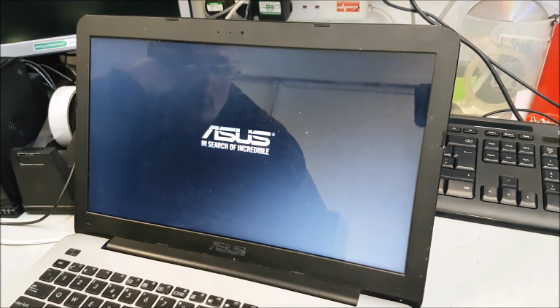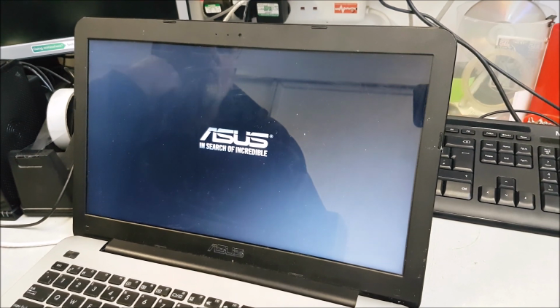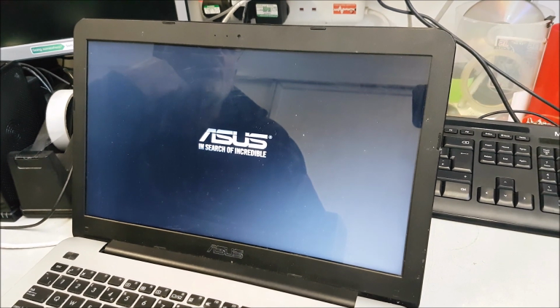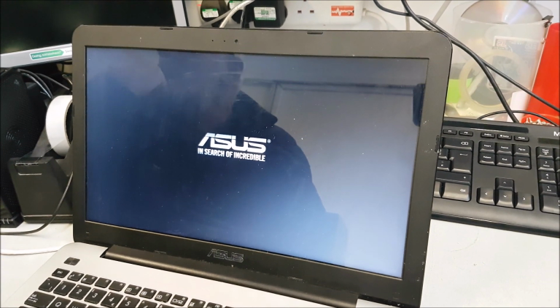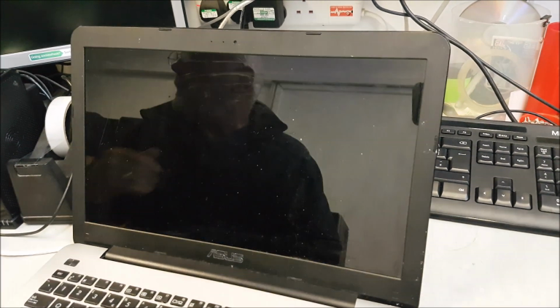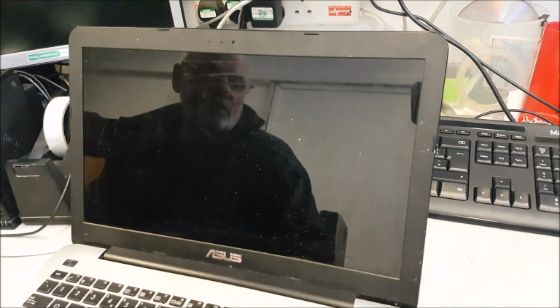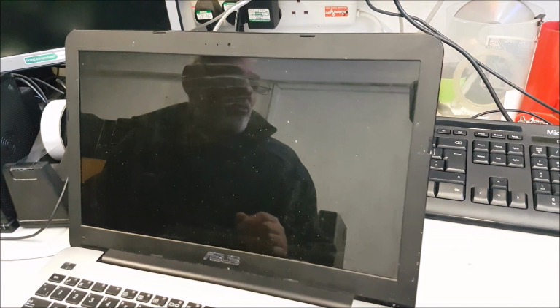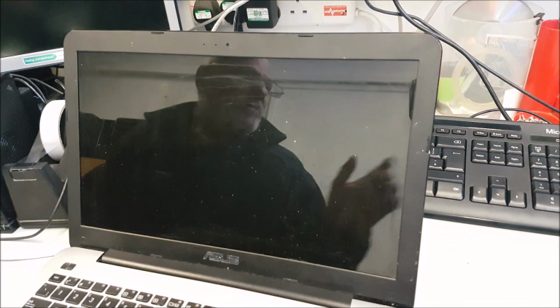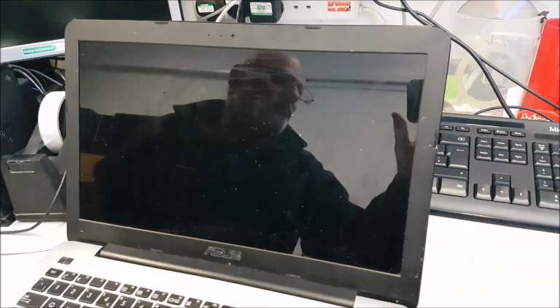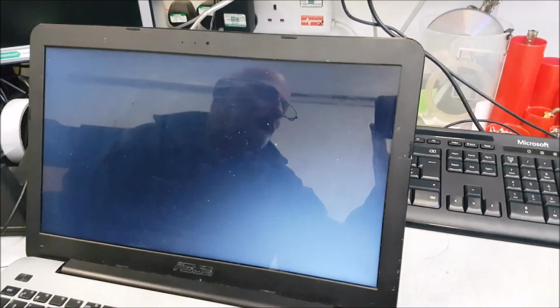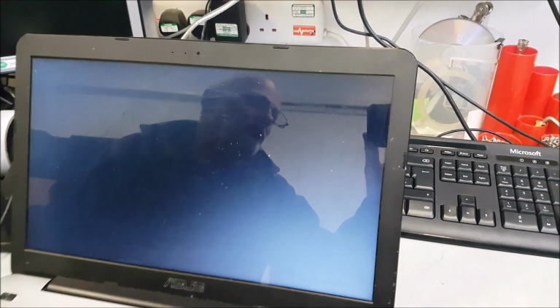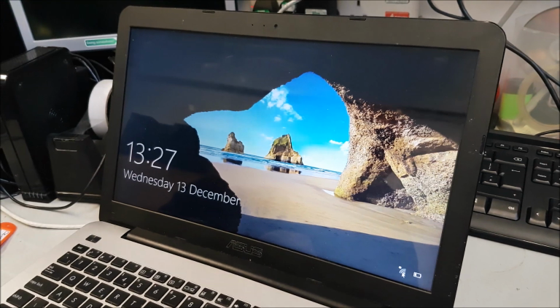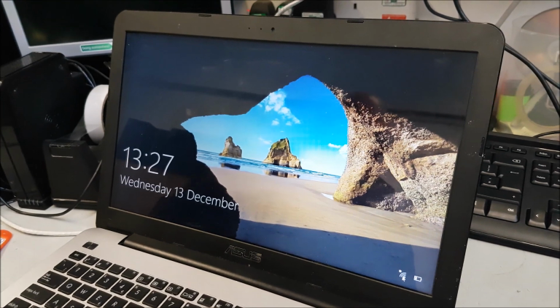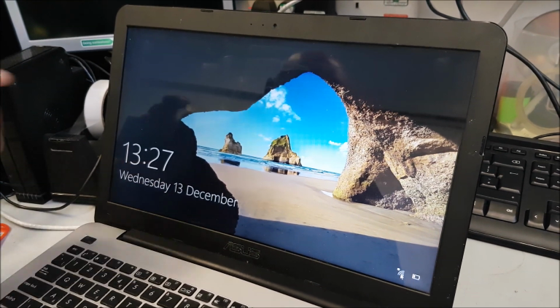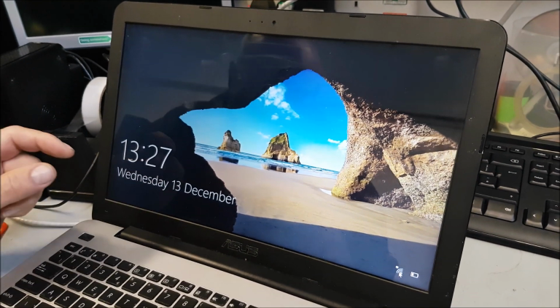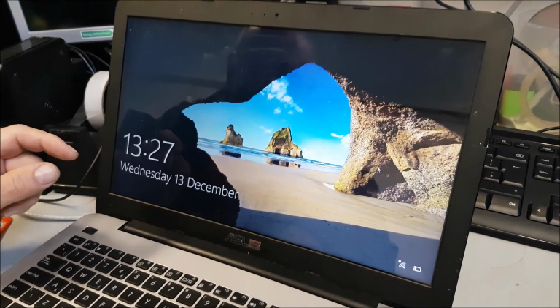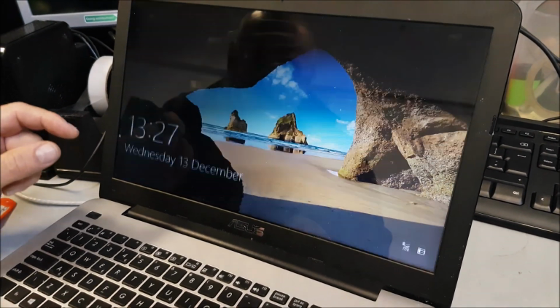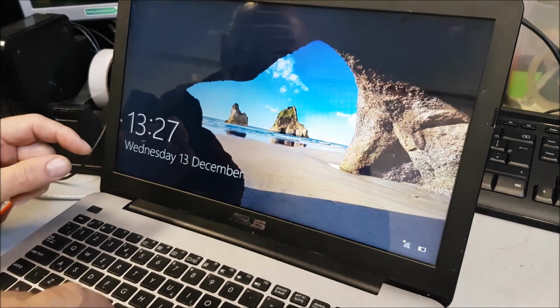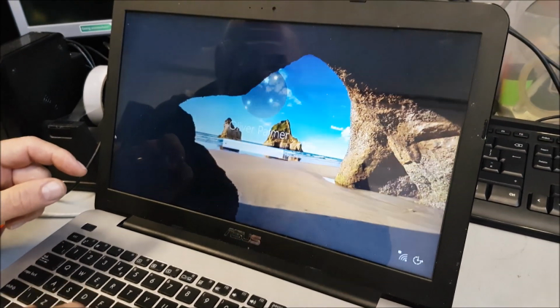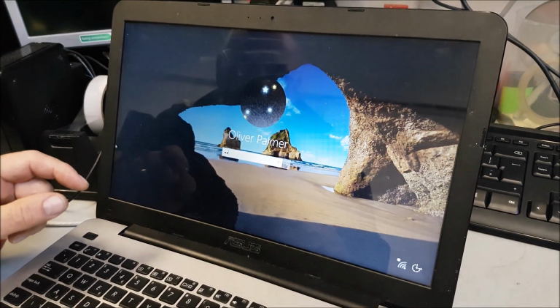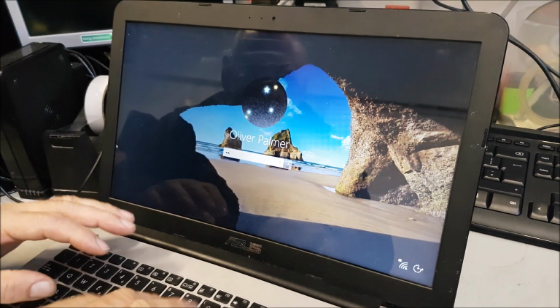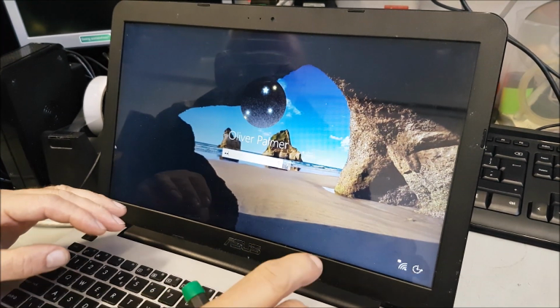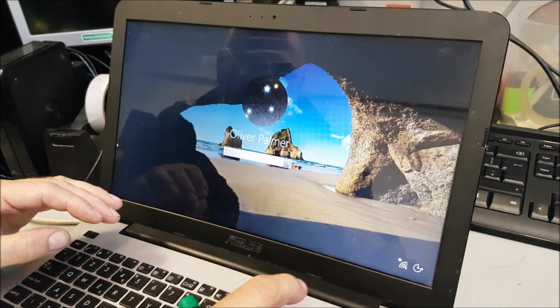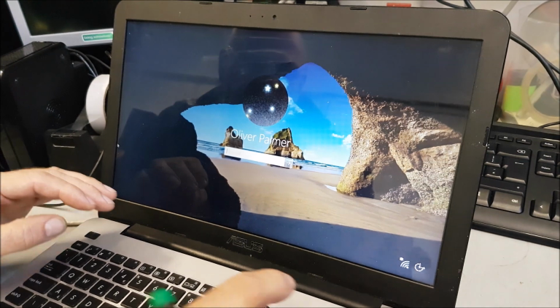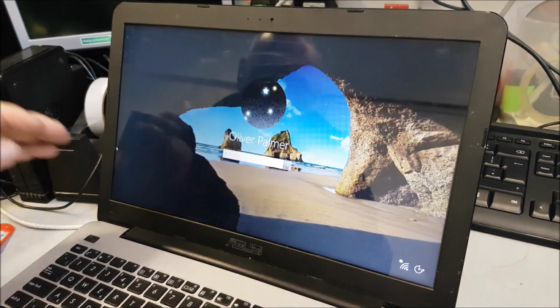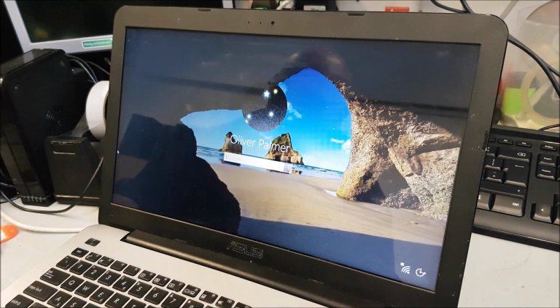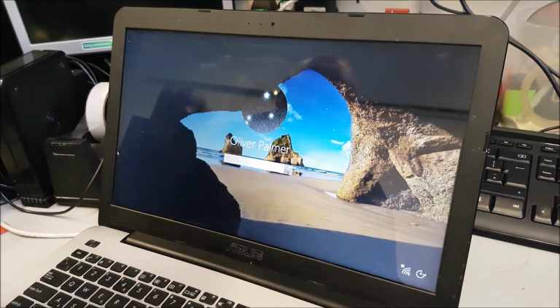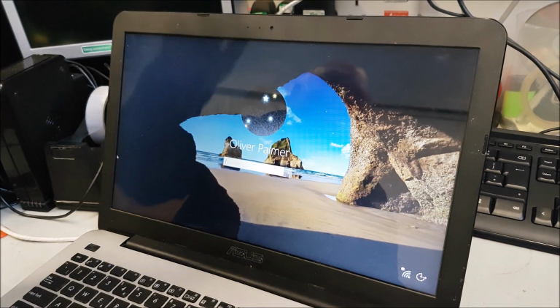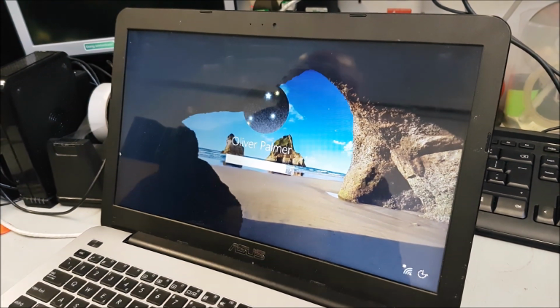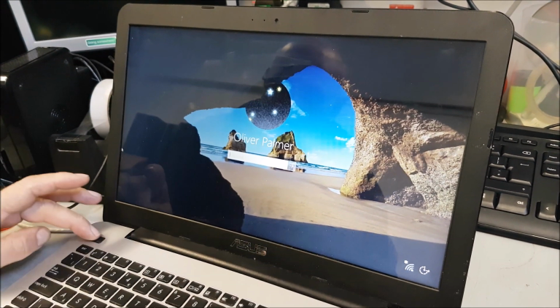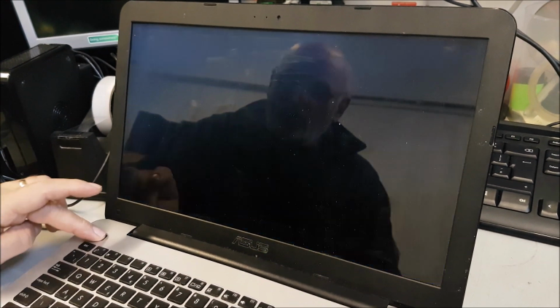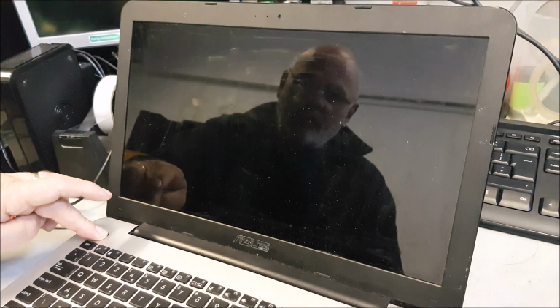So we're just going to quickly show you how to get the hard drive out. Eventually it's come on, and there we go — it definitely is a hard drive failure. So I'm going to show you how to take the hard drive out.